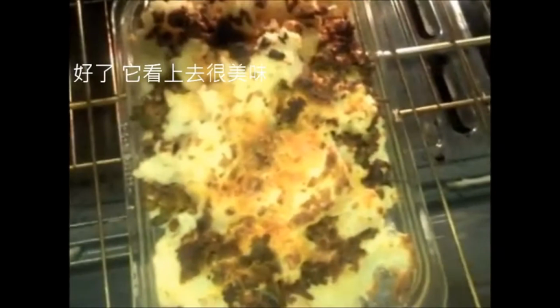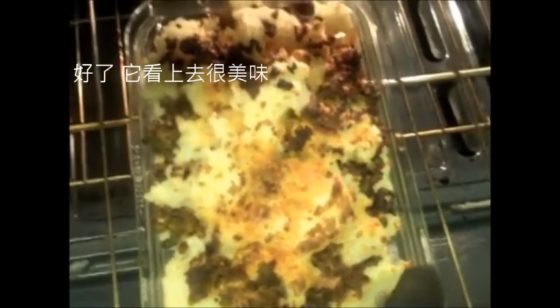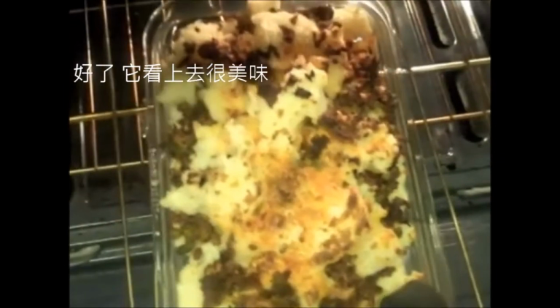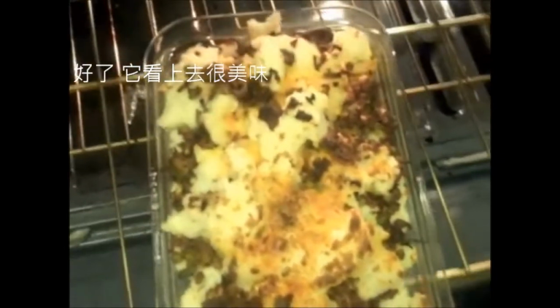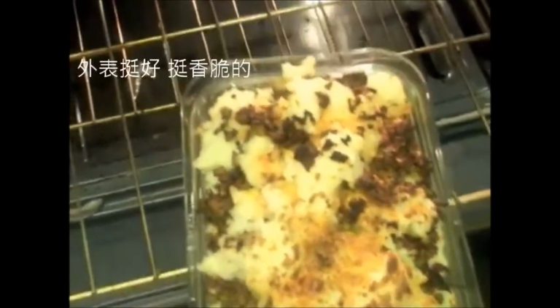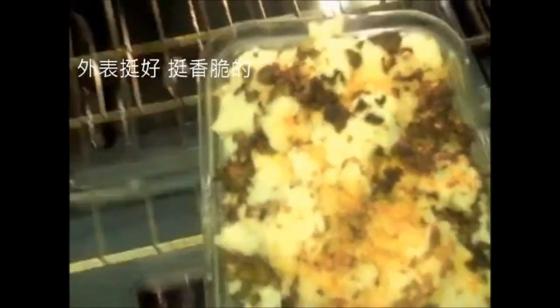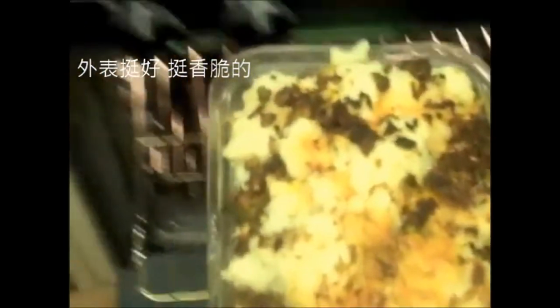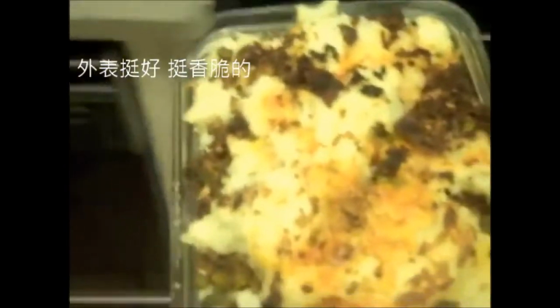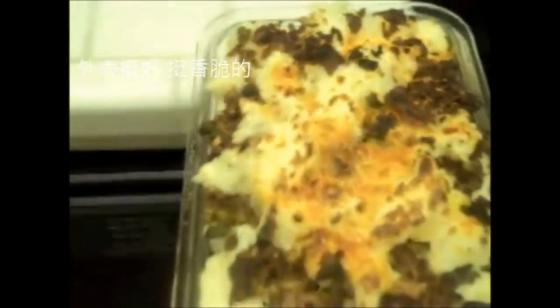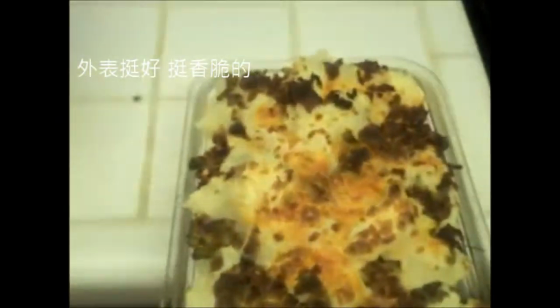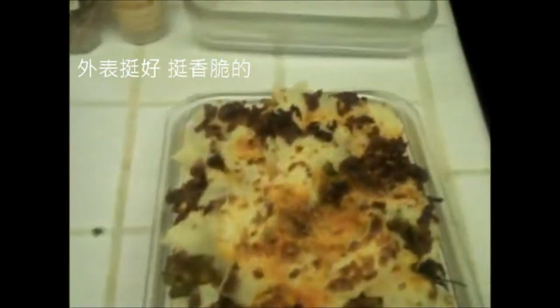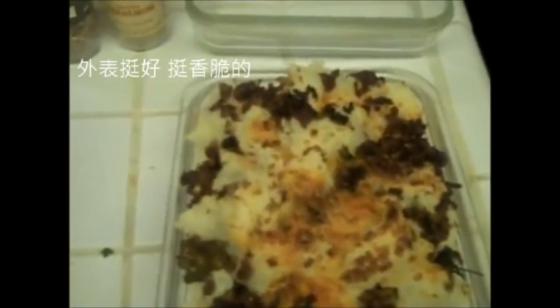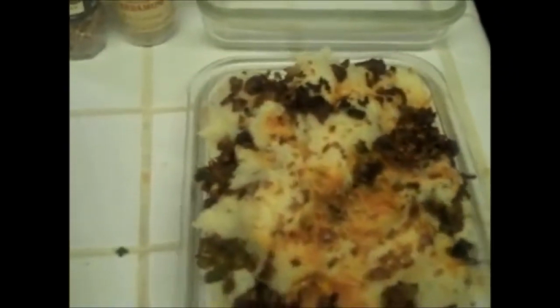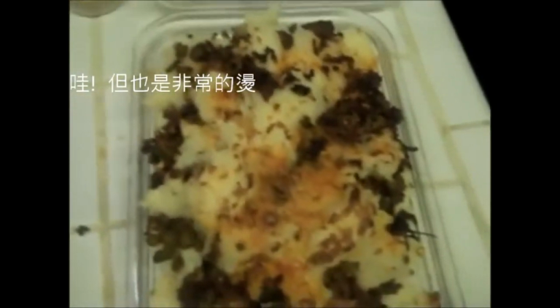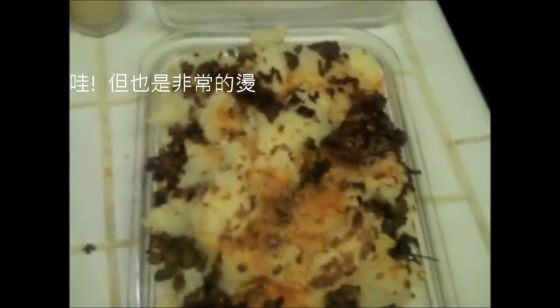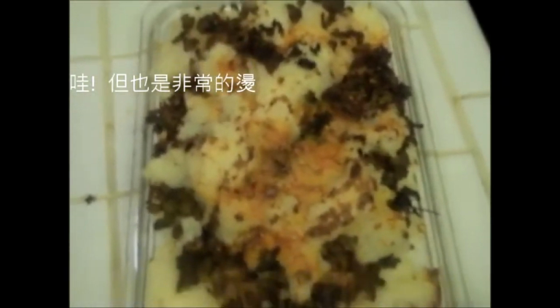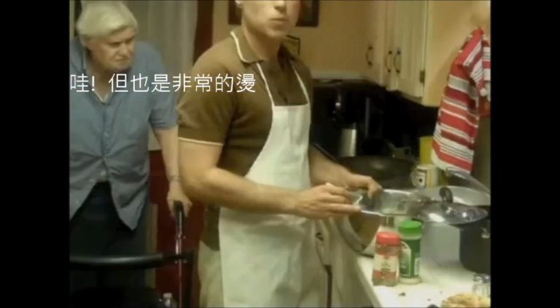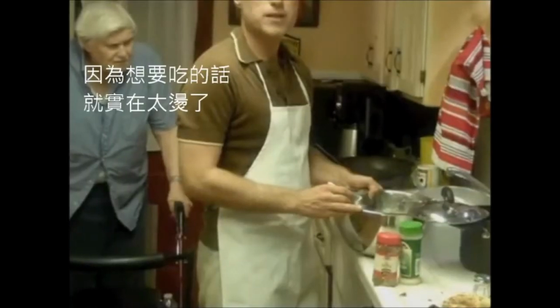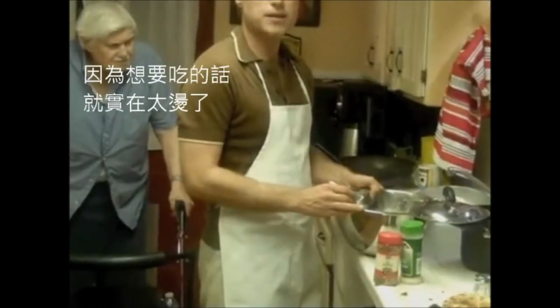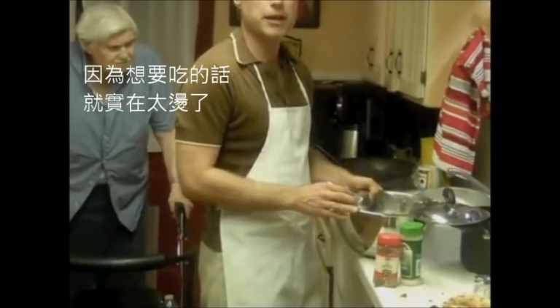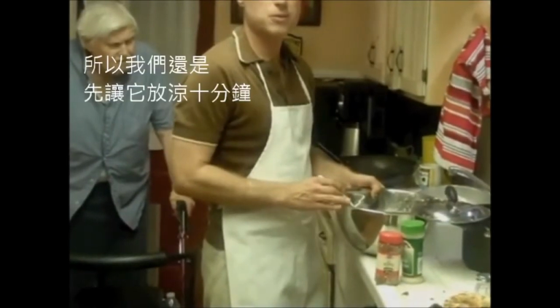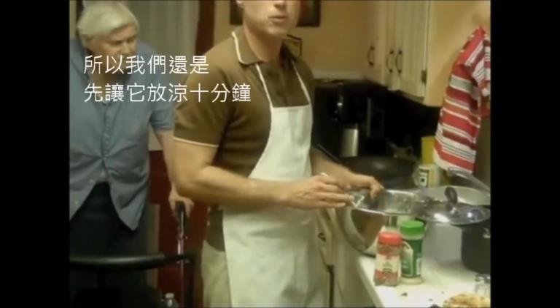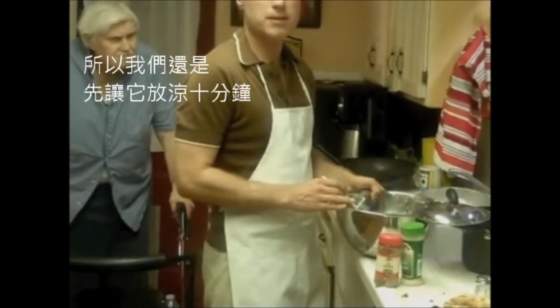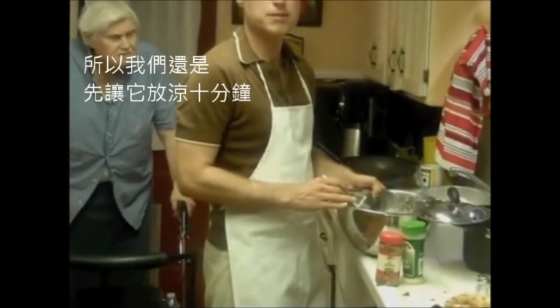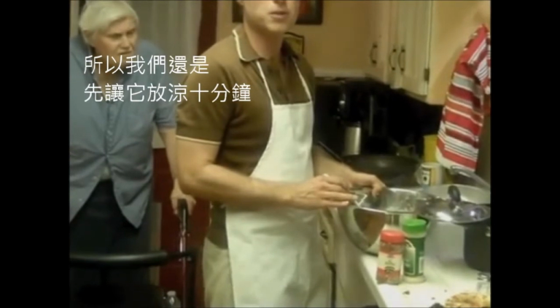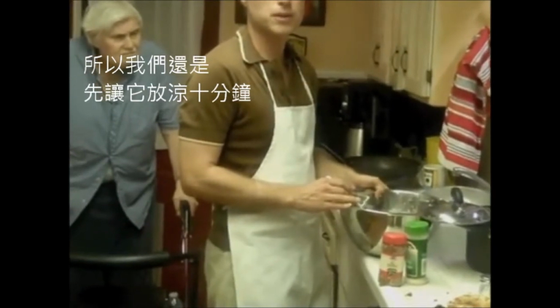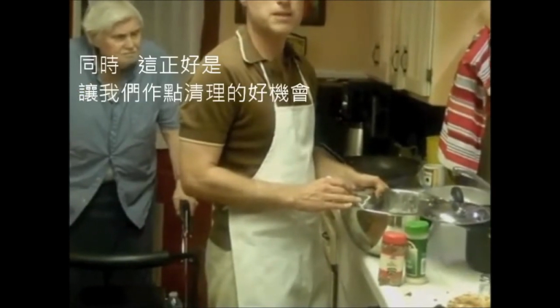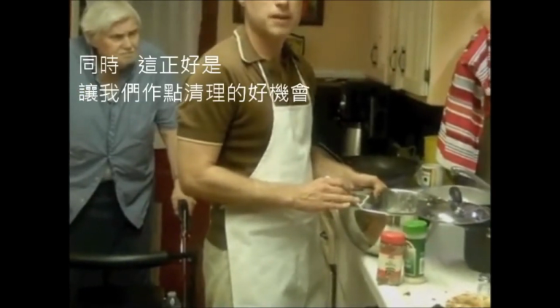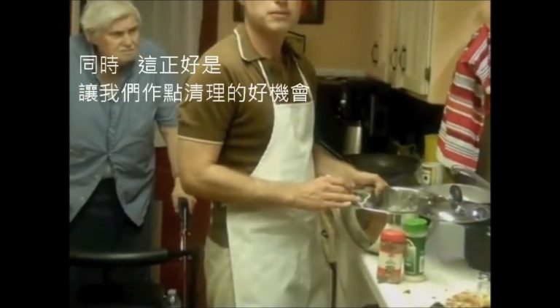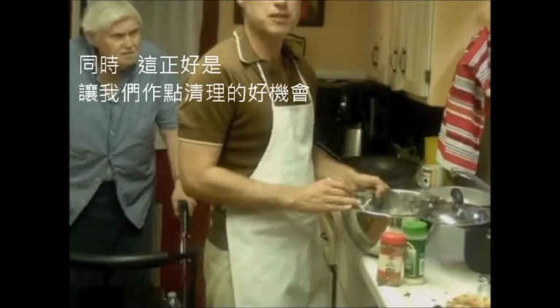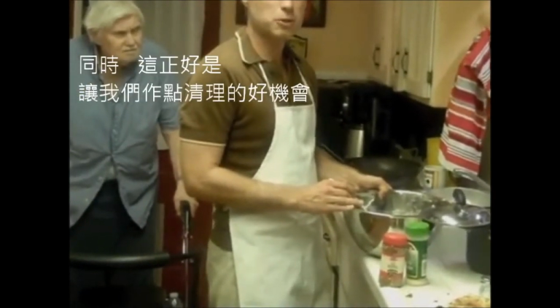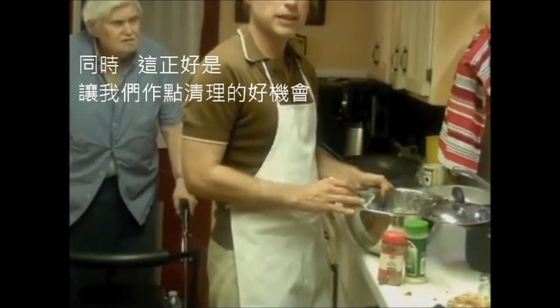Looks delicious — it's nice and crisp on the outside. Wow, it's really hot though. It's way too hot to eat right now so we're just going to wait about 10 minutes for it to cool. In the meantime, it'll give us a chance to do a little bit of cleanup.